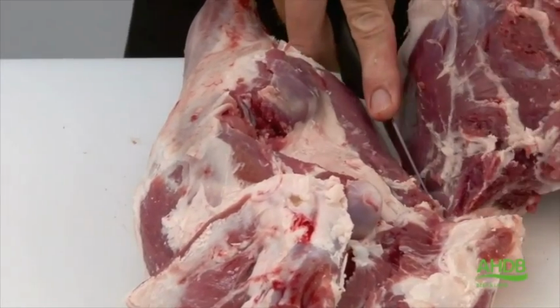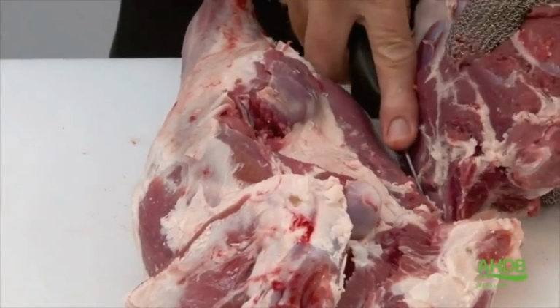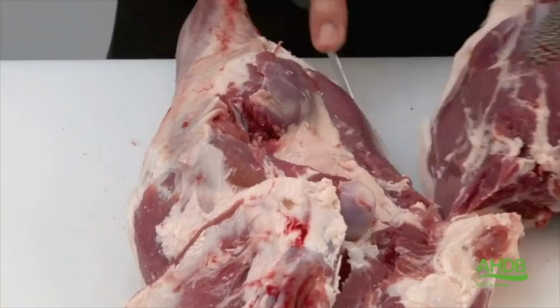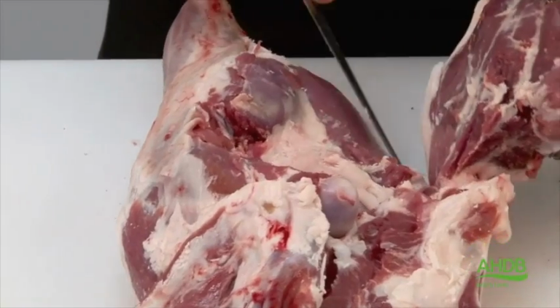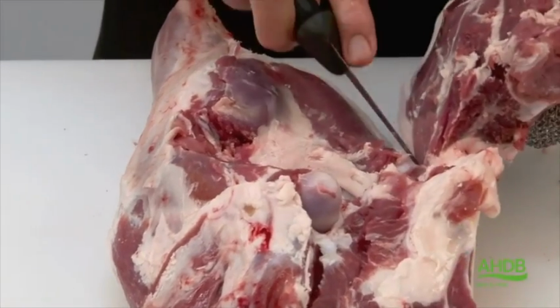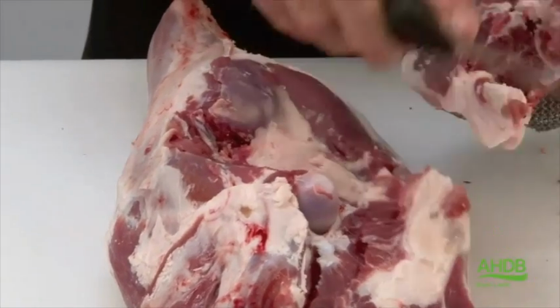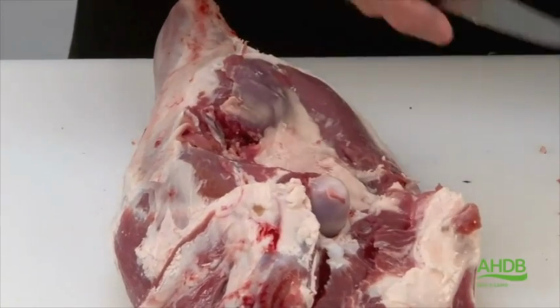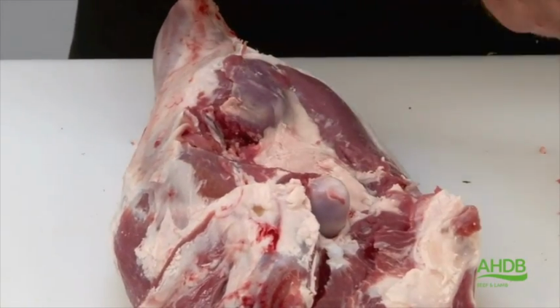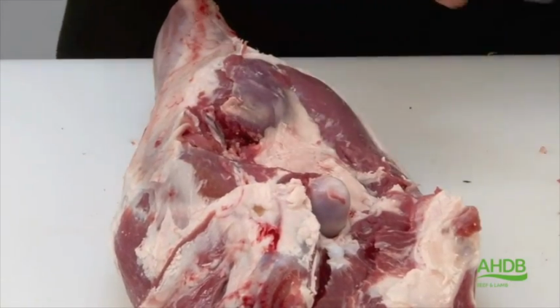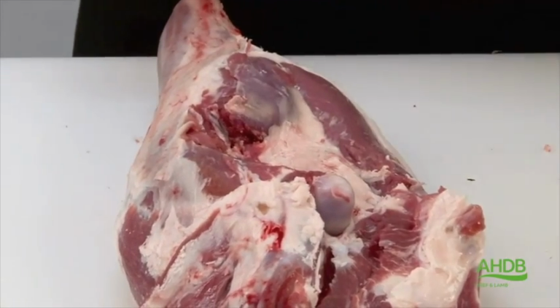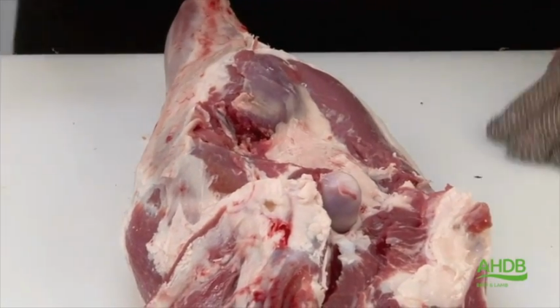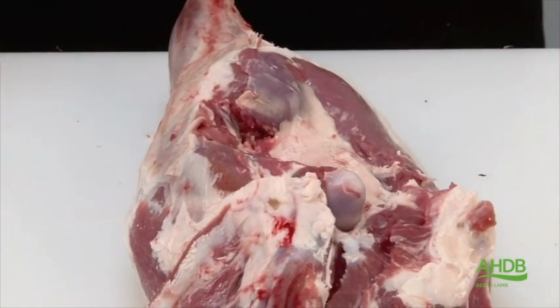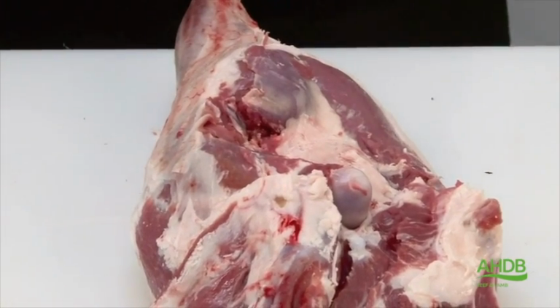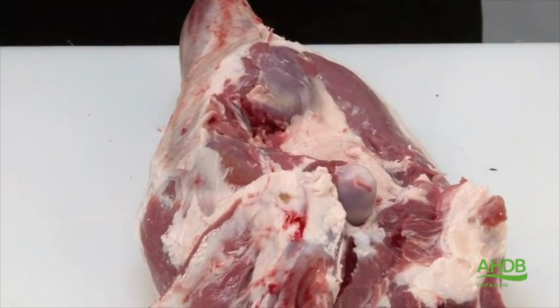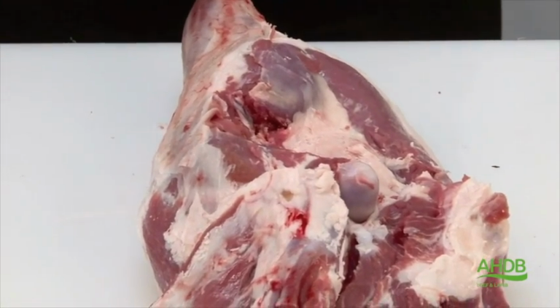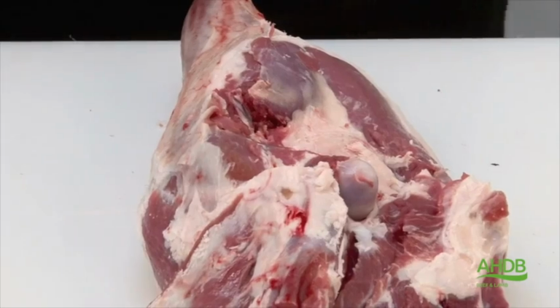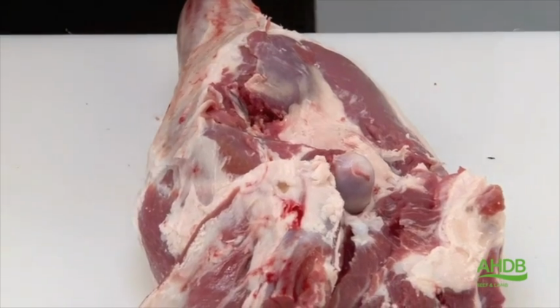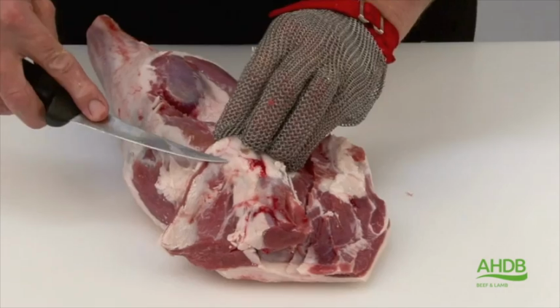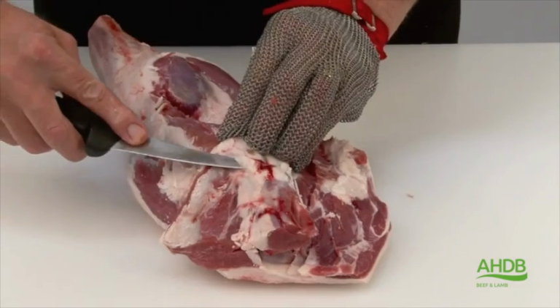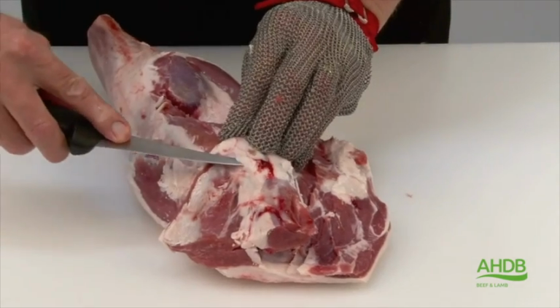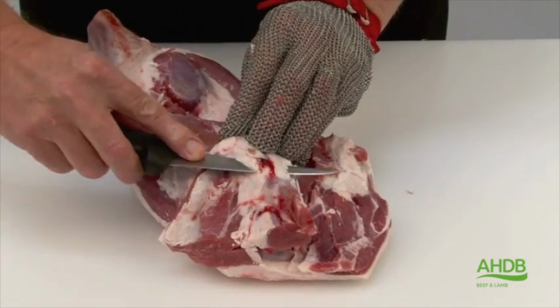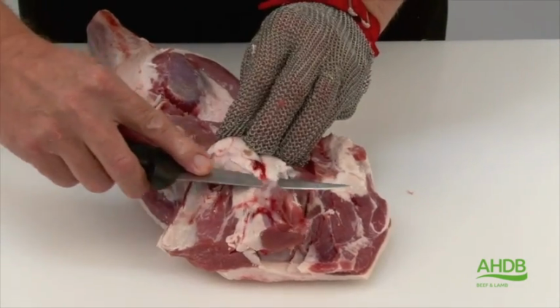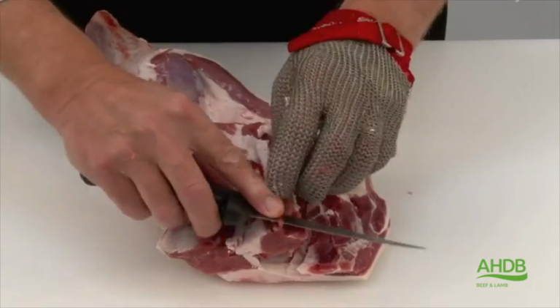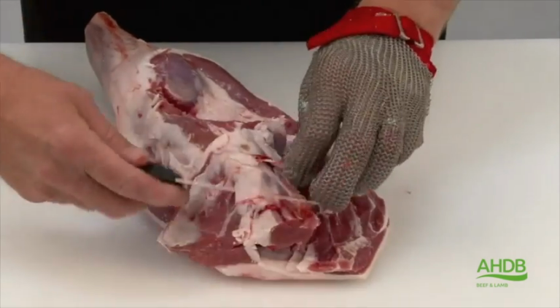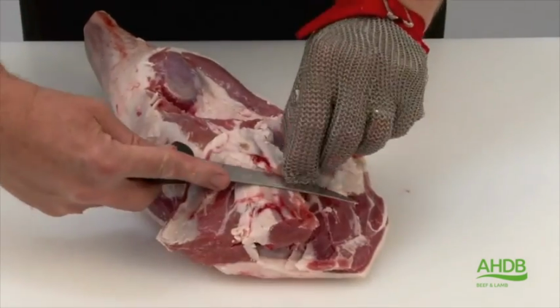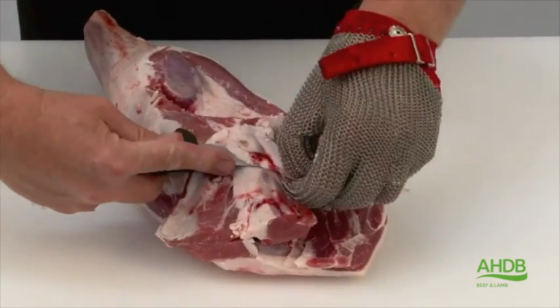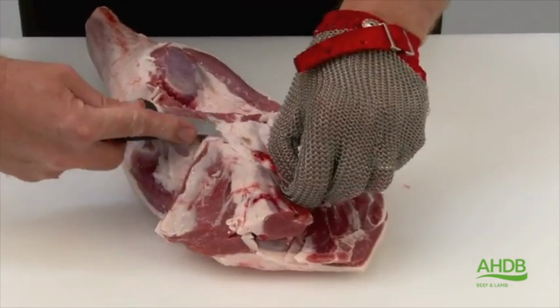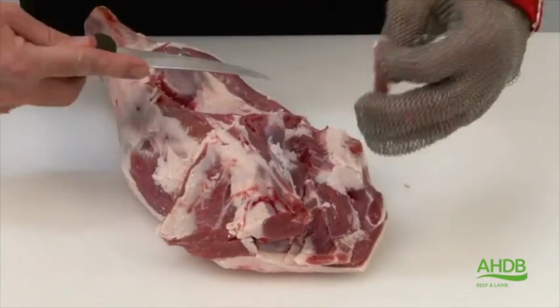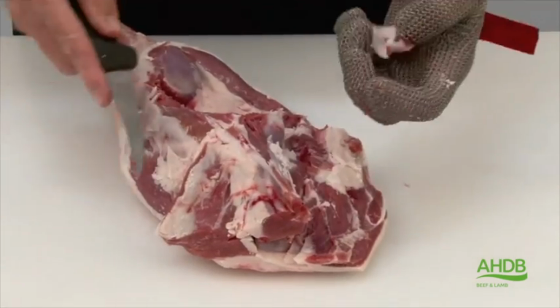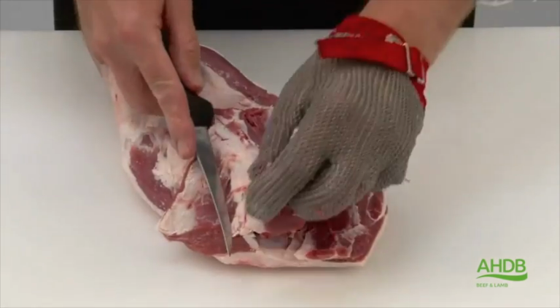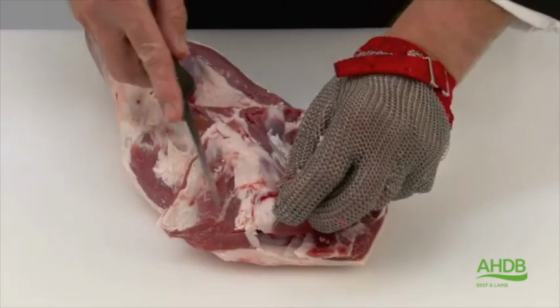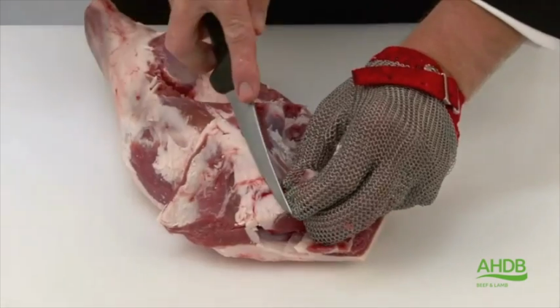And as you can see, once it is on the natural seam, it is fairly easy. Once we have done that, we trim the excess fat from the fillet.